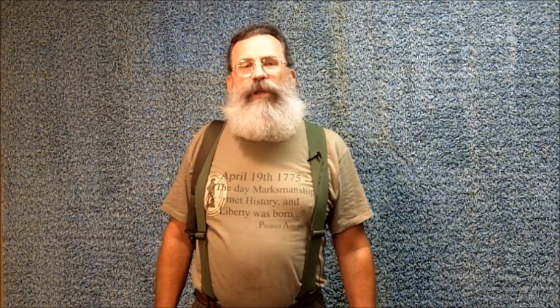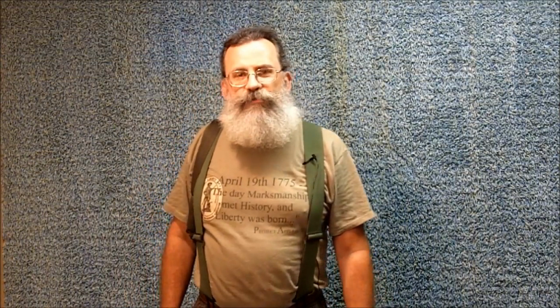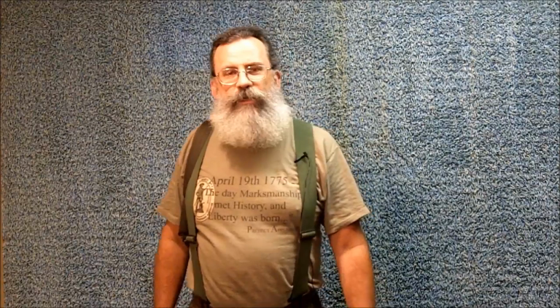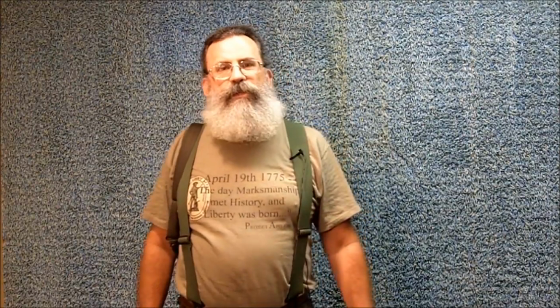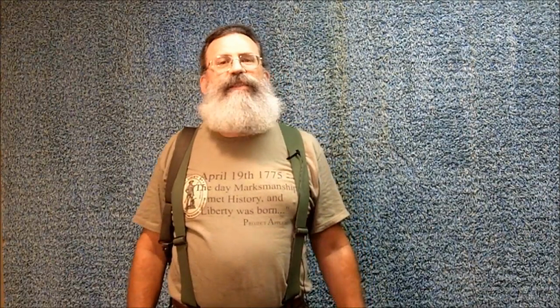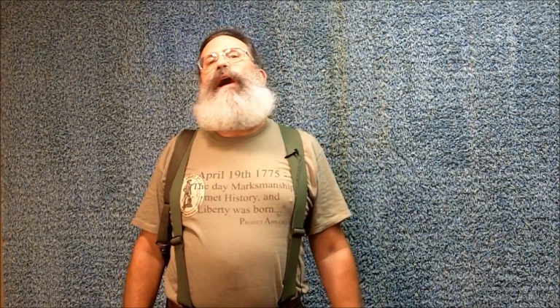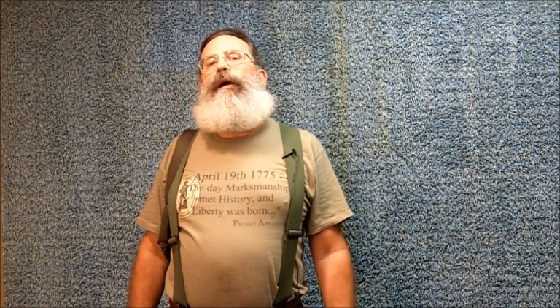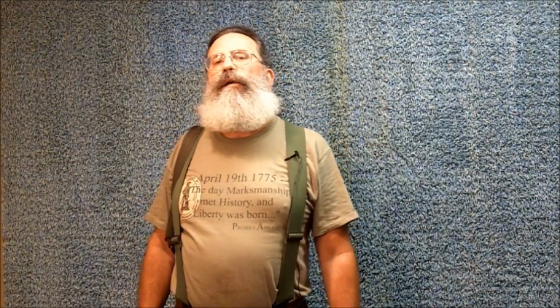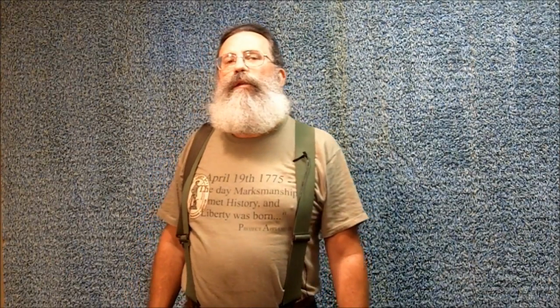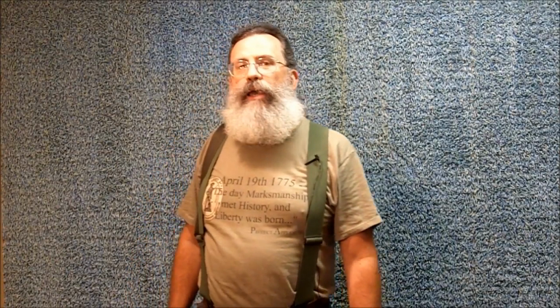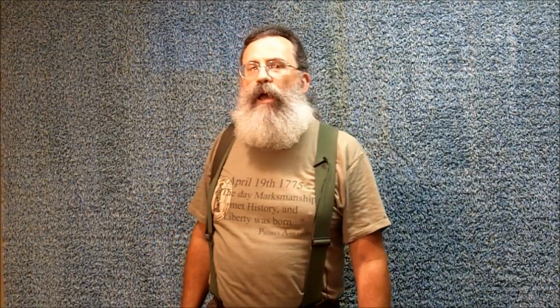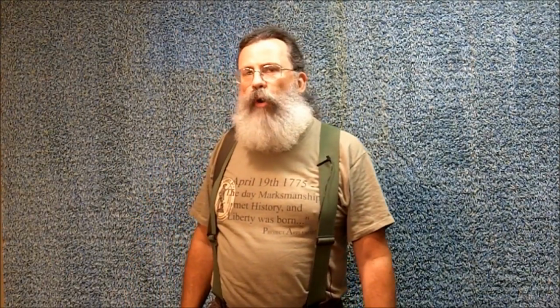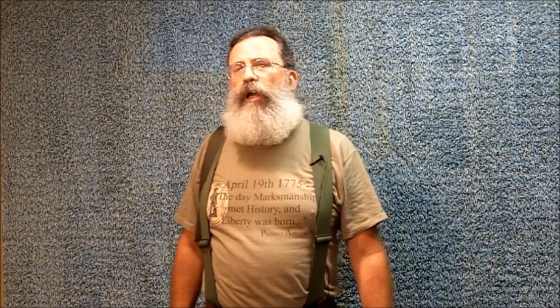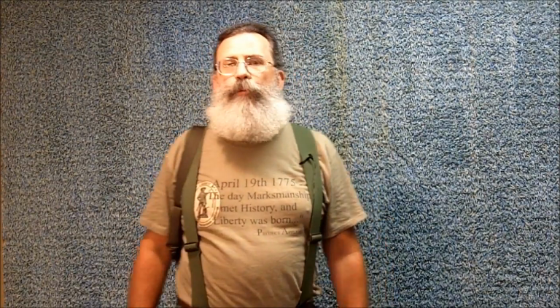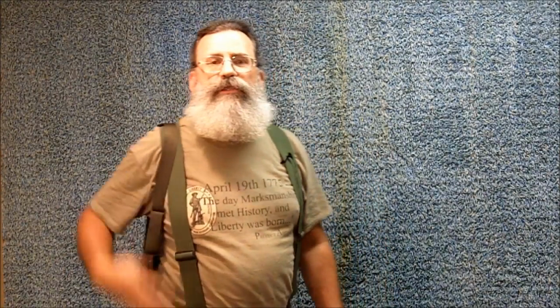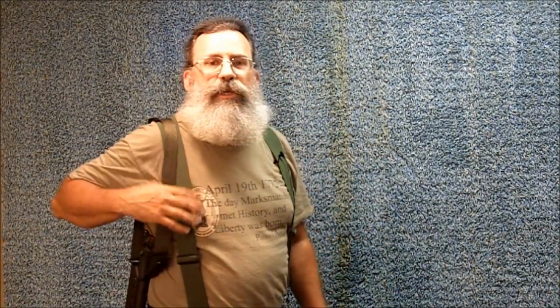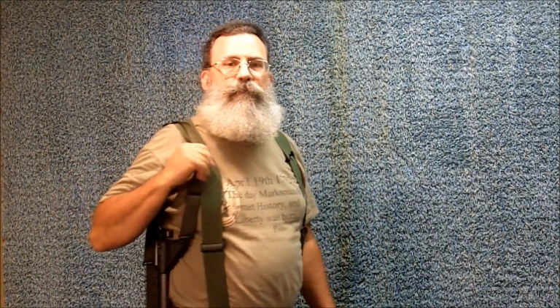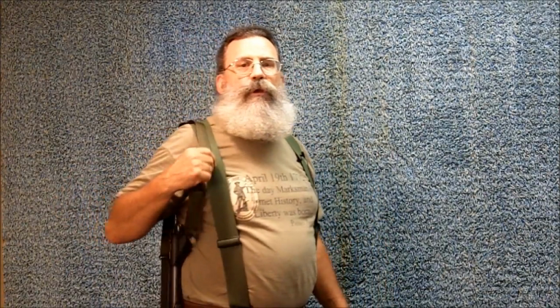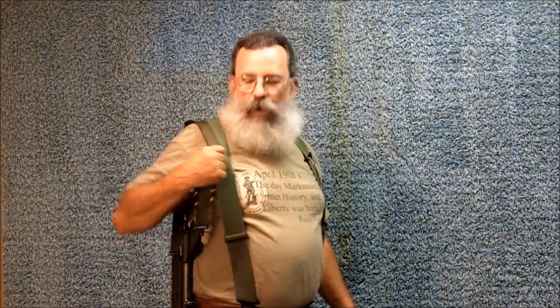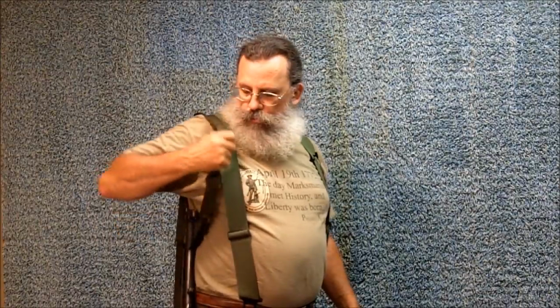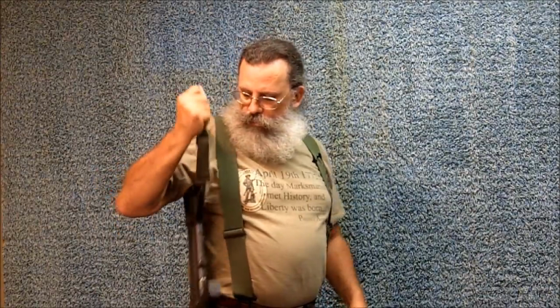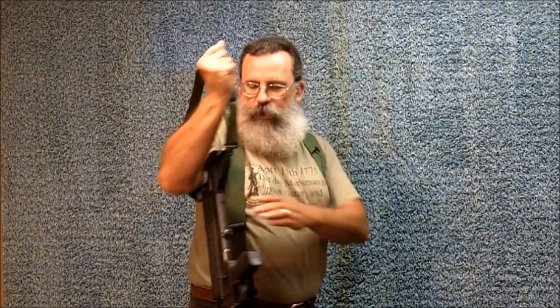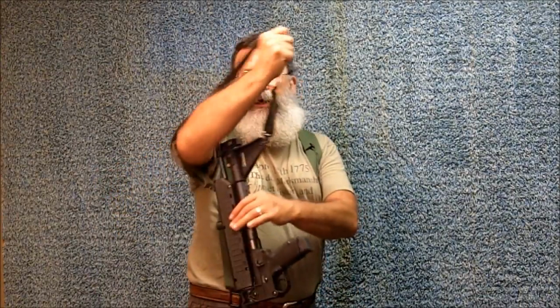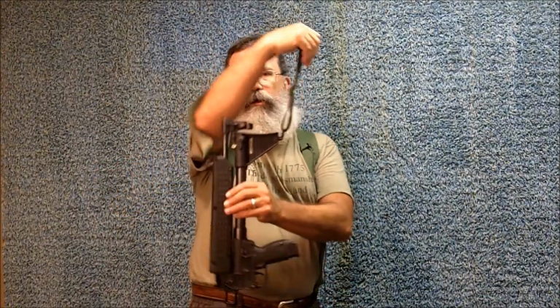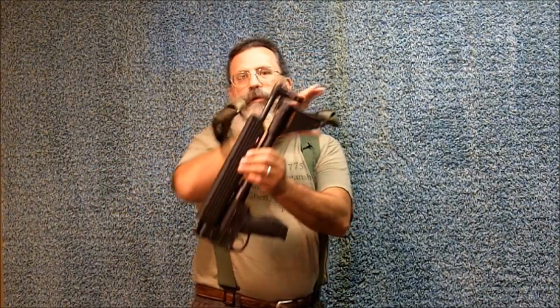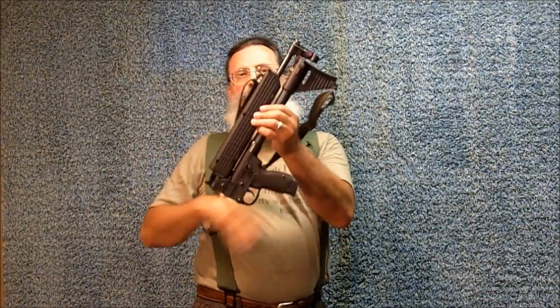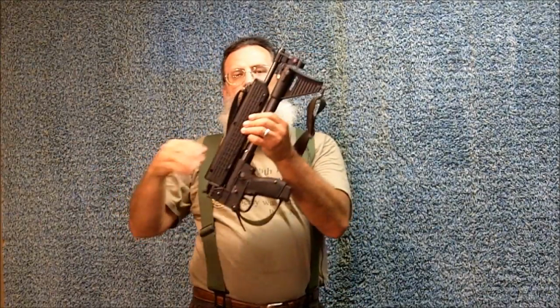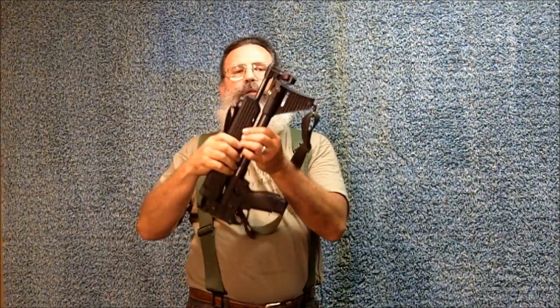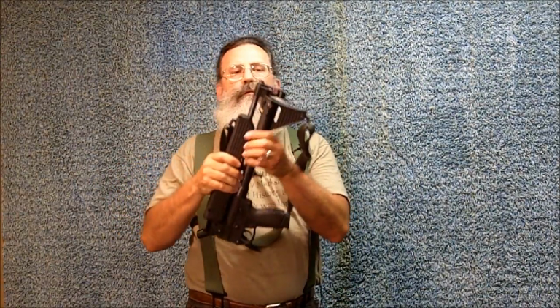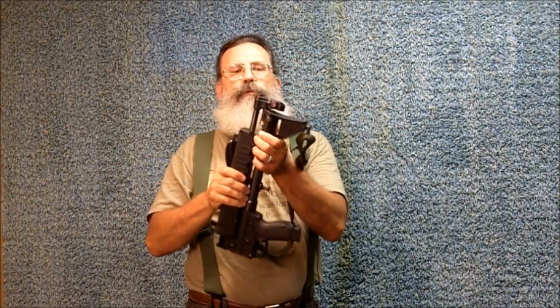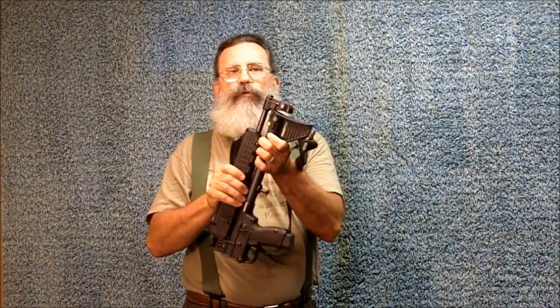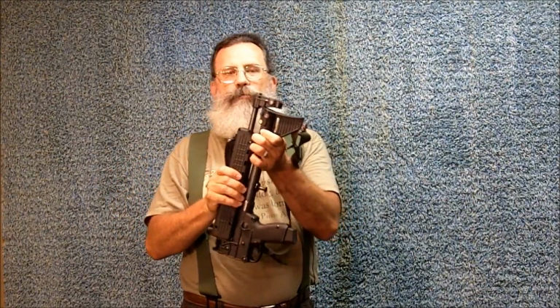Greetings, friends. This is Survival Doc. Today, I'm going to talk about putting the sling on a Caltech Sub-2000 folding rifle.